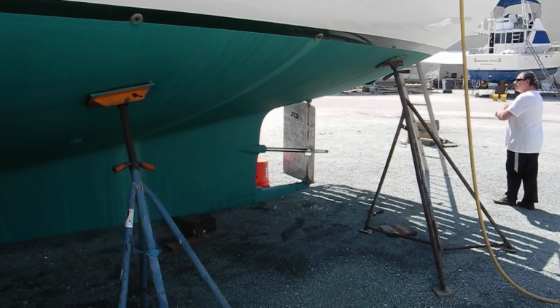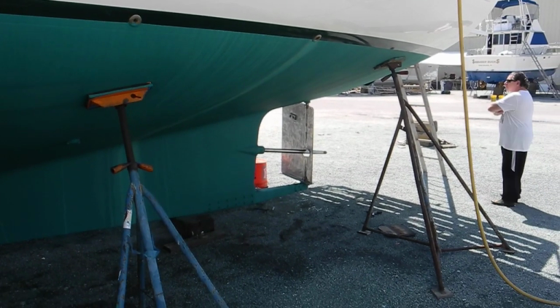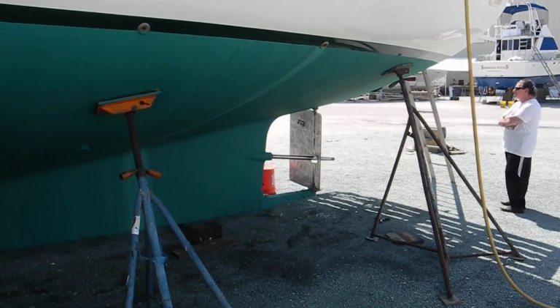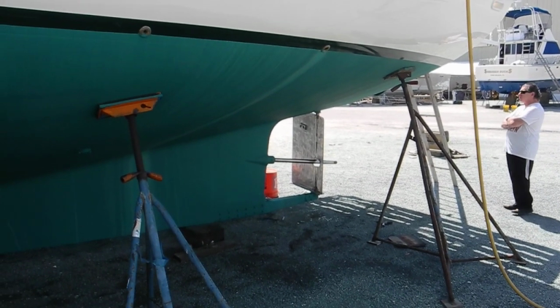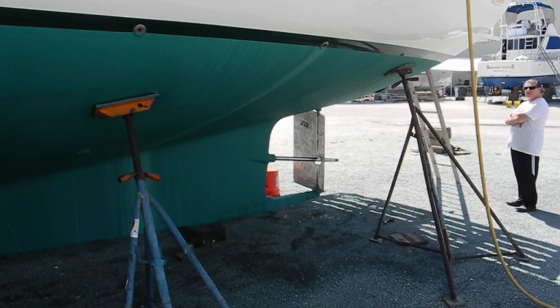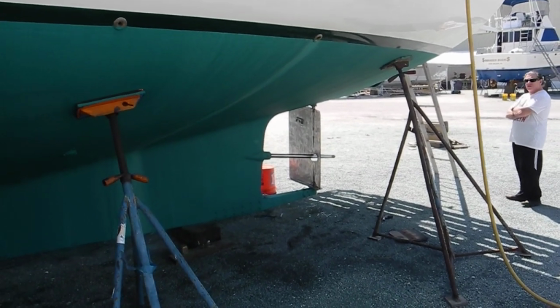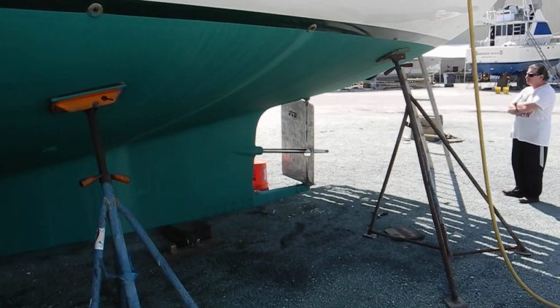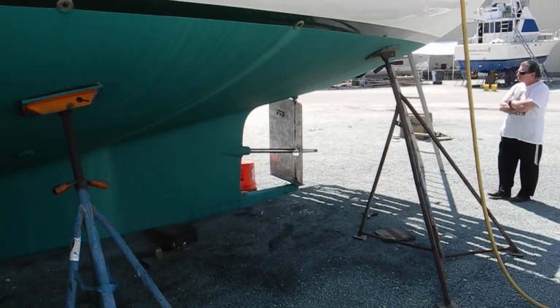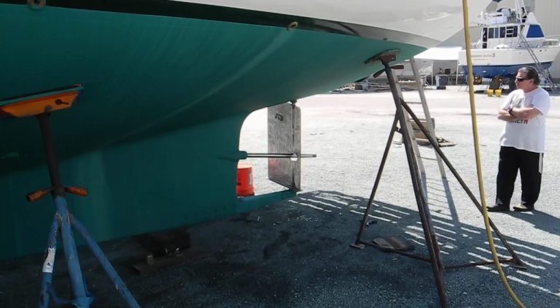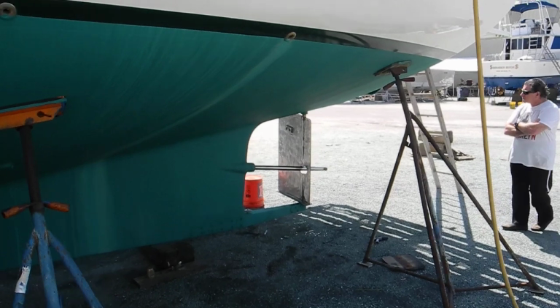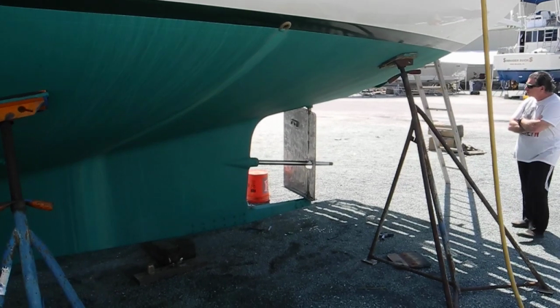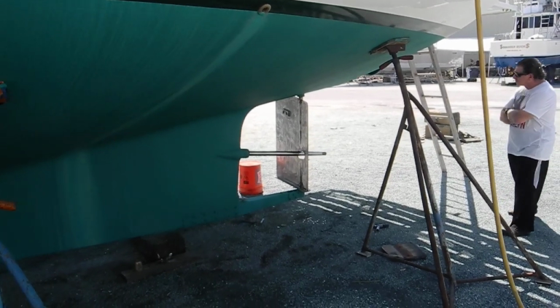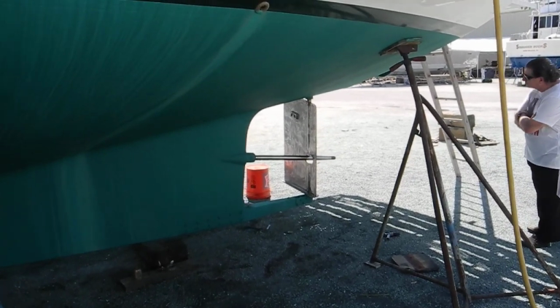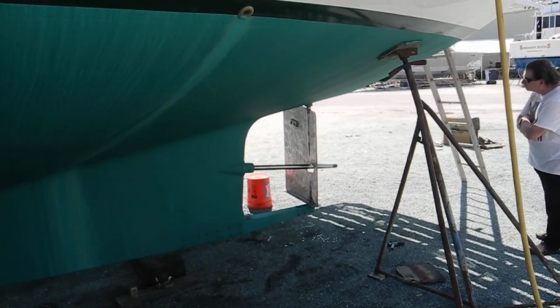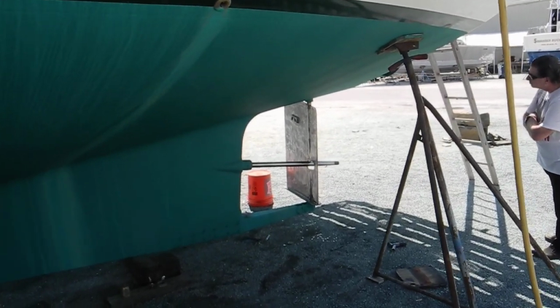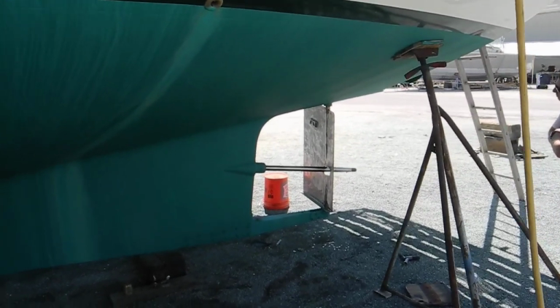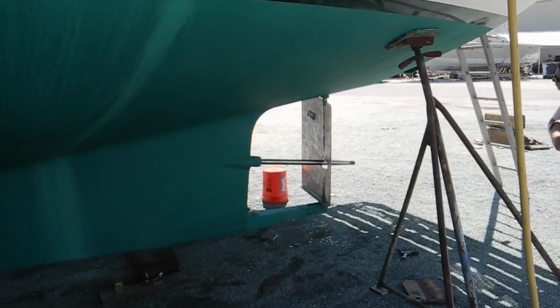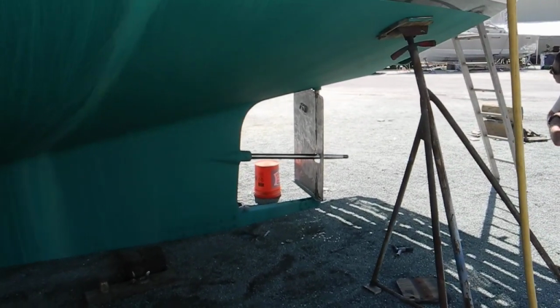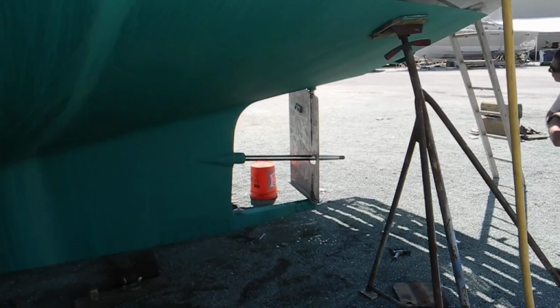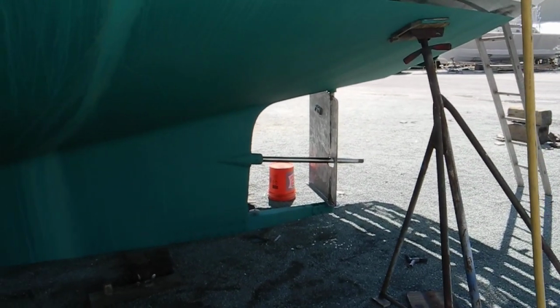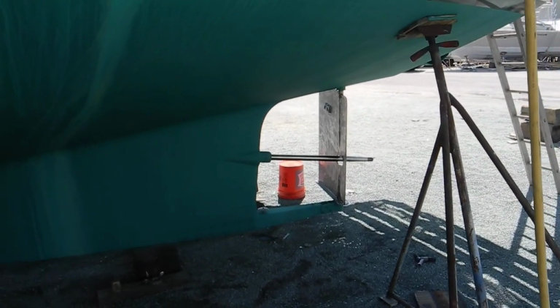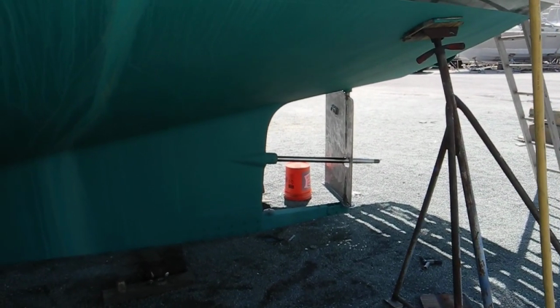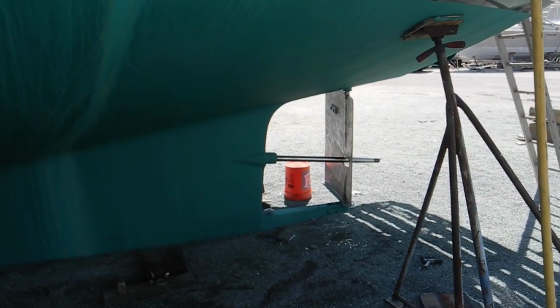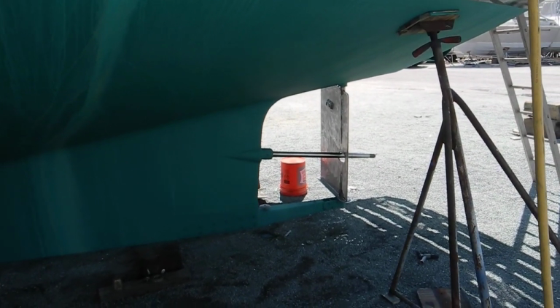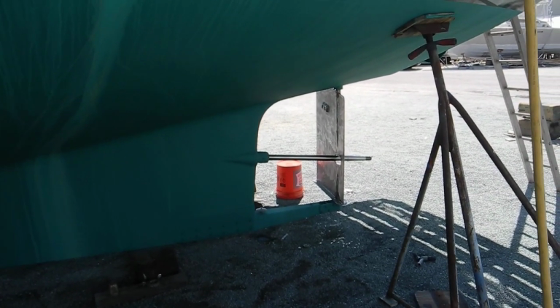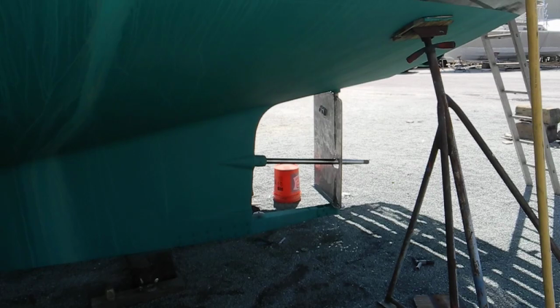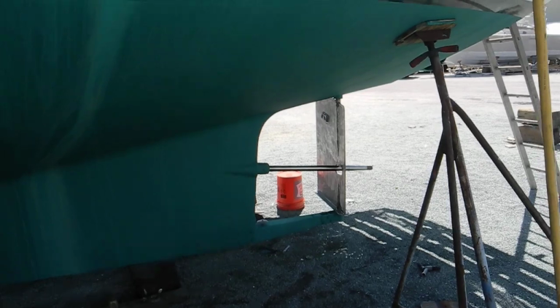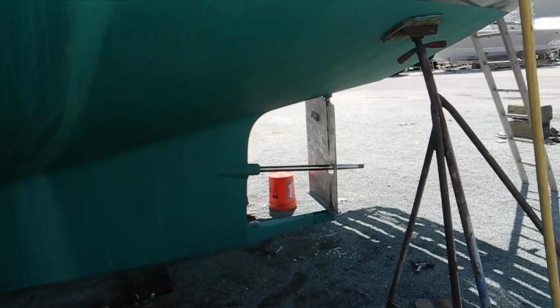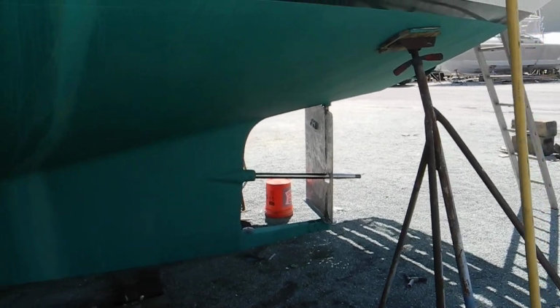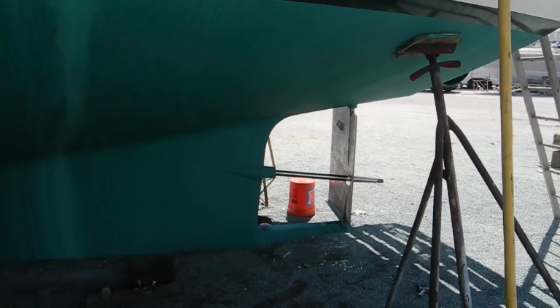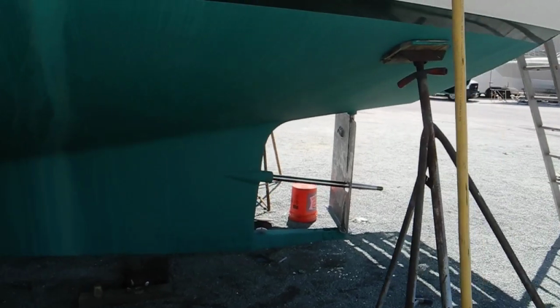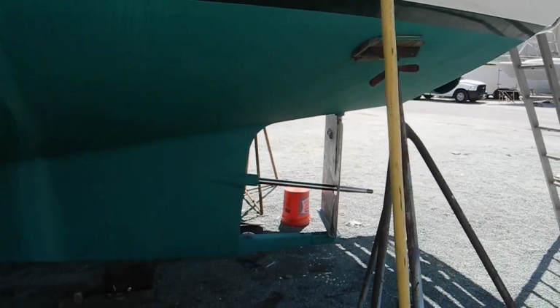Everybody's often wondered how do you get the shaft out of the boat if it only has a single rudder and the rudder obstructs the removal of the shaft.